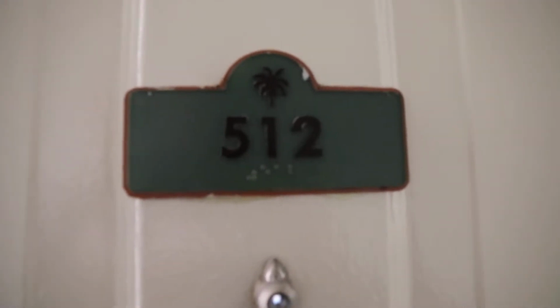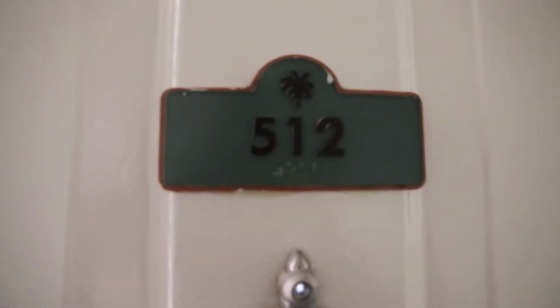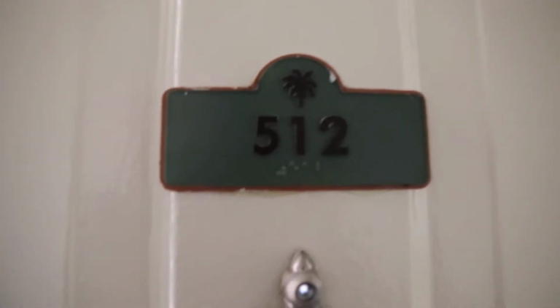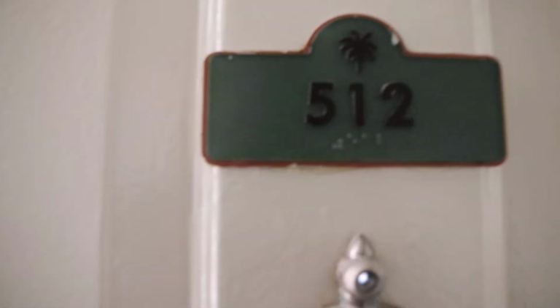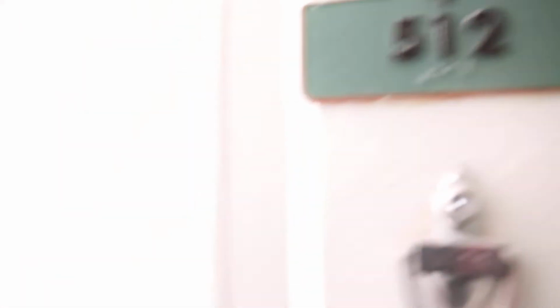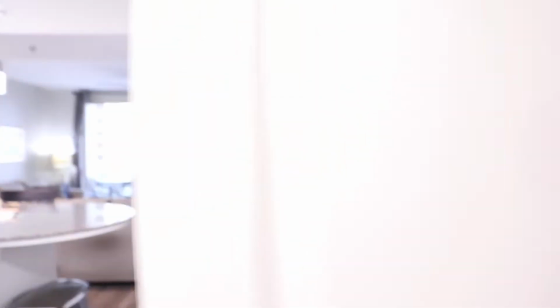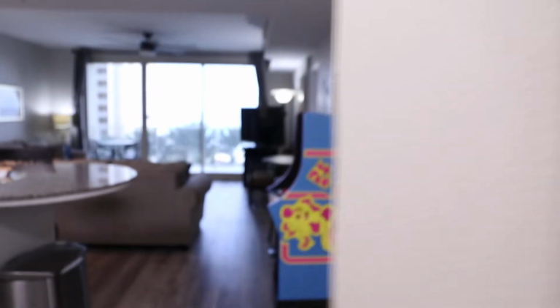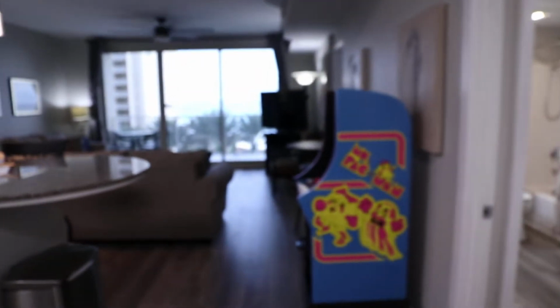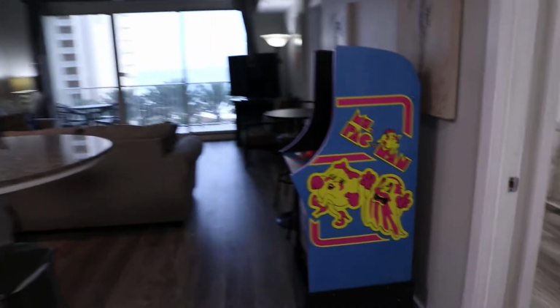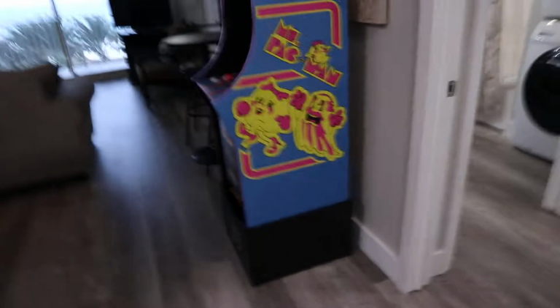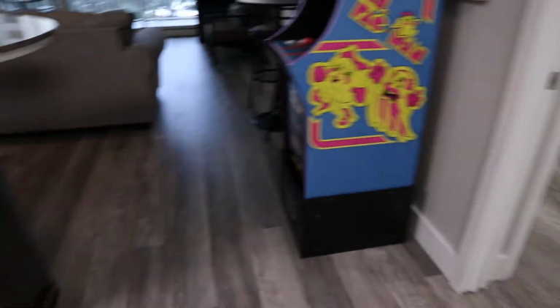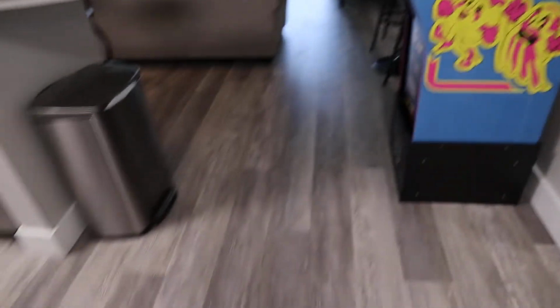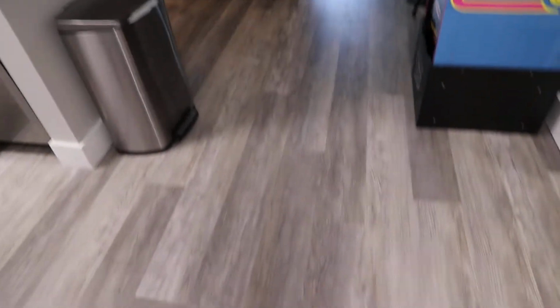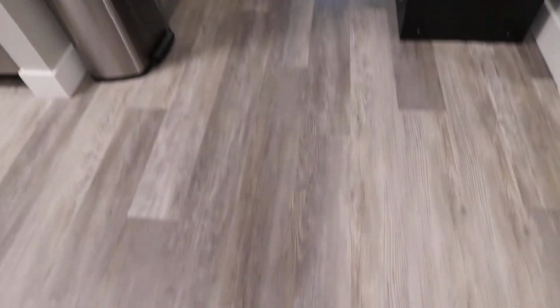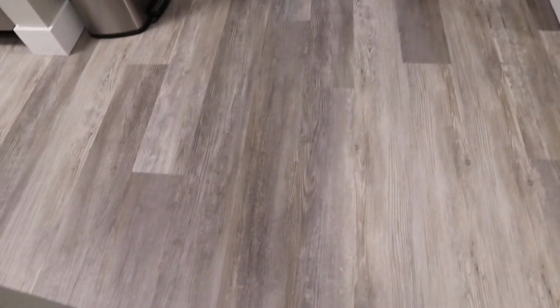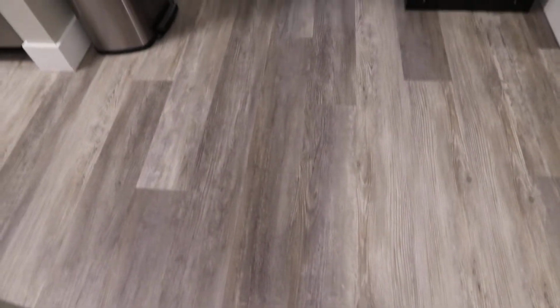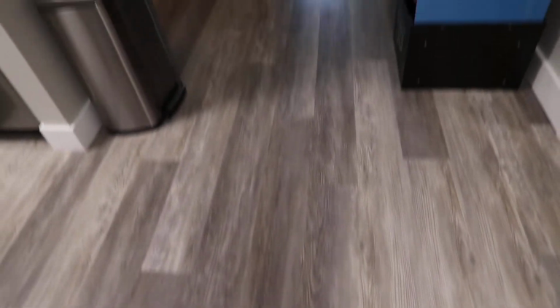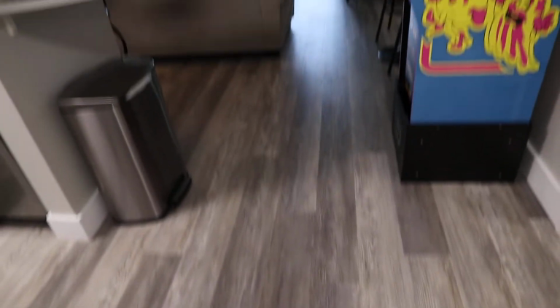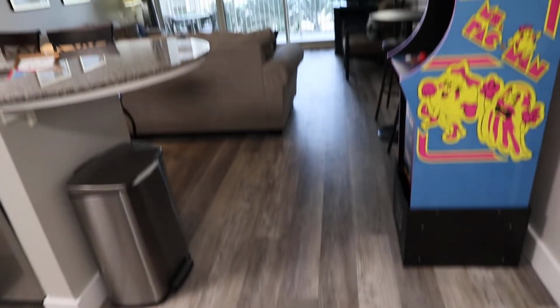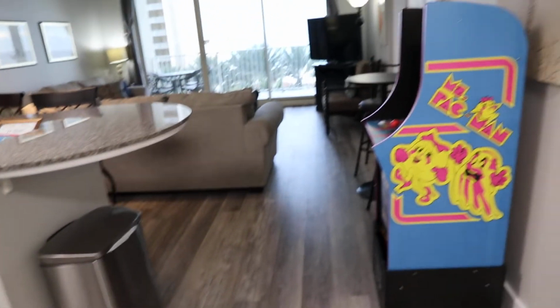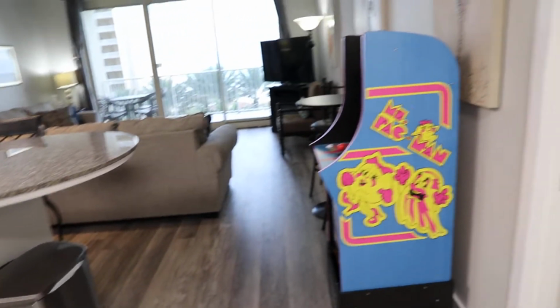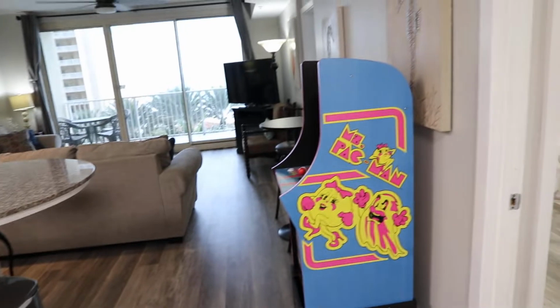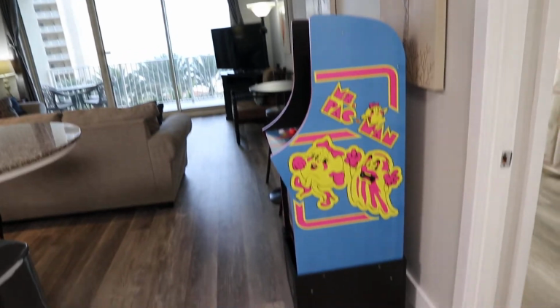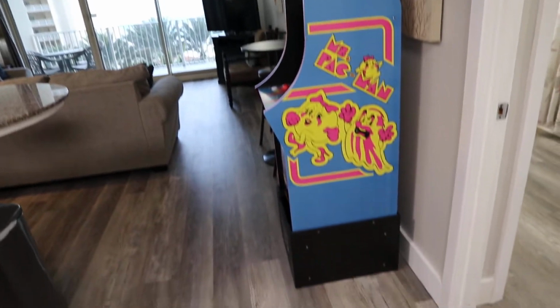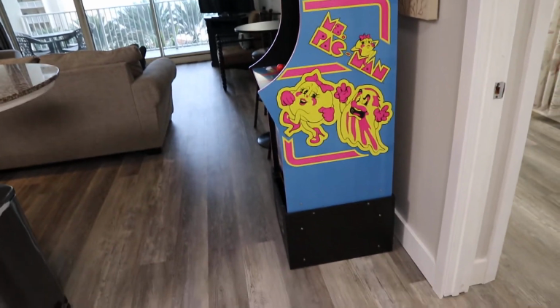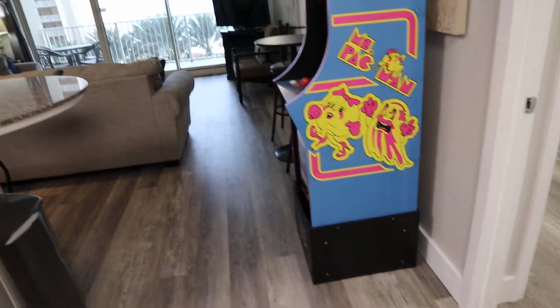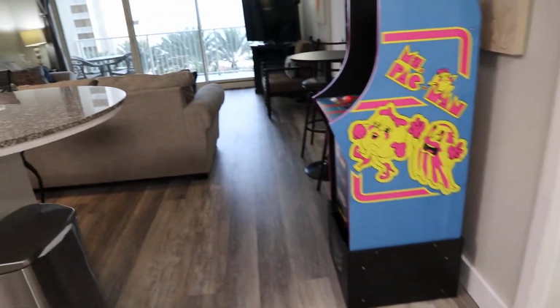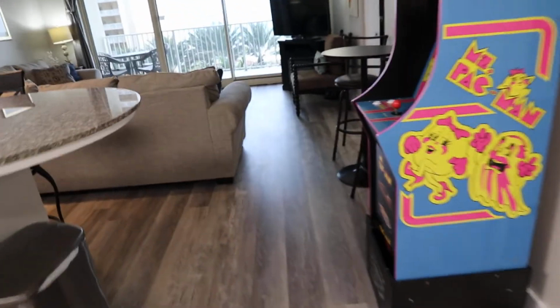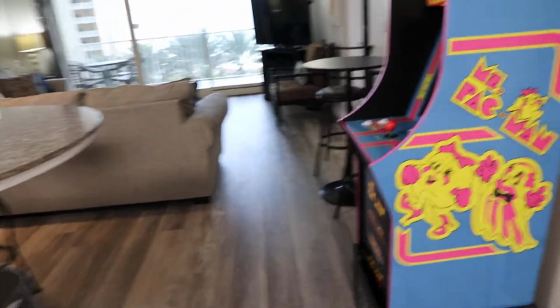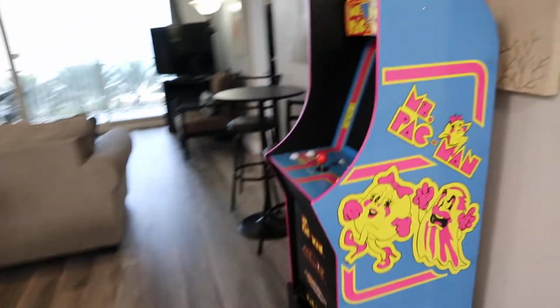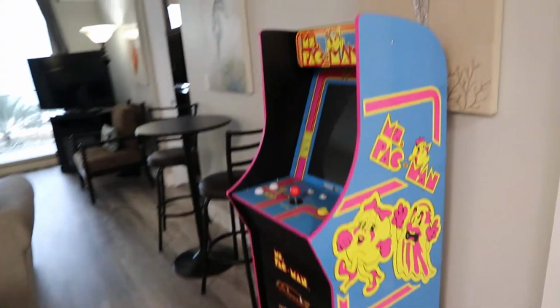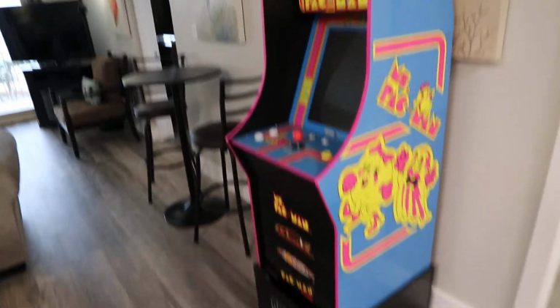I'm here just outside Shores of Panama unit 512. This condo has been completely upgraded and updated with vinyl planking all throughout. I love that they added the Ms. Pac-Man and Galaga video game machine — super cool.